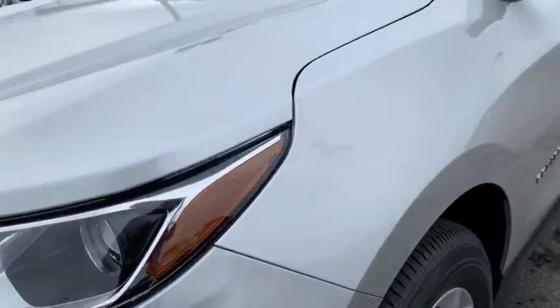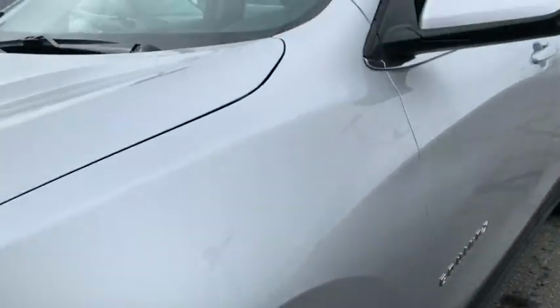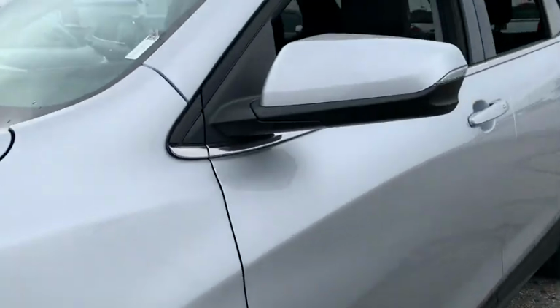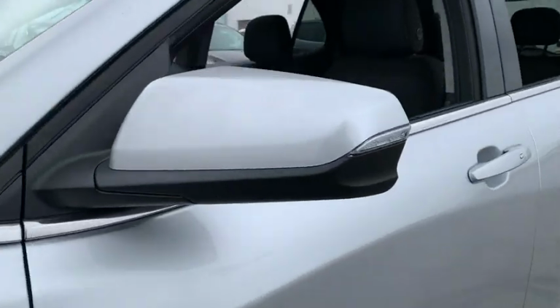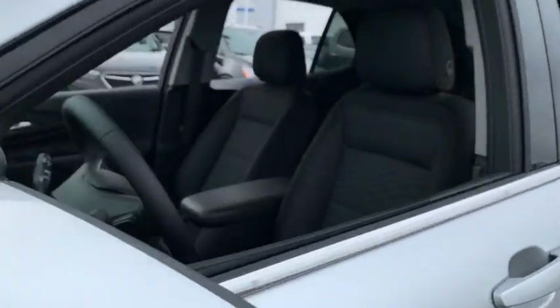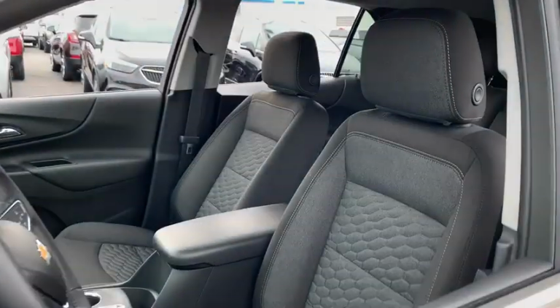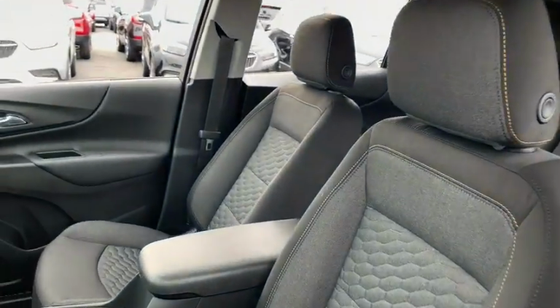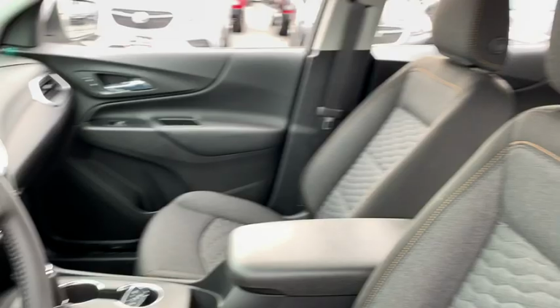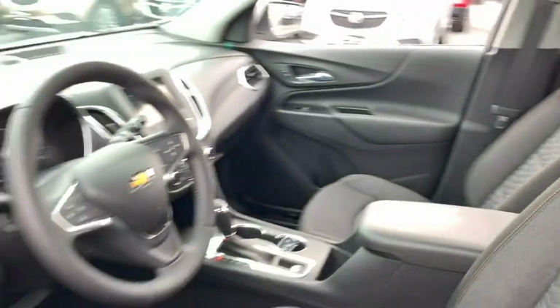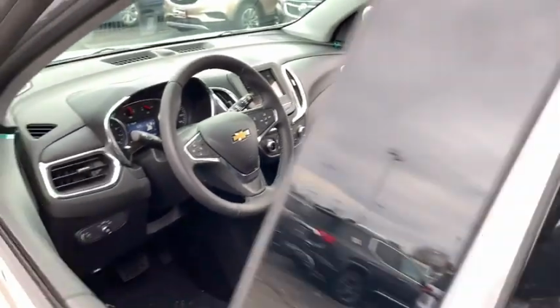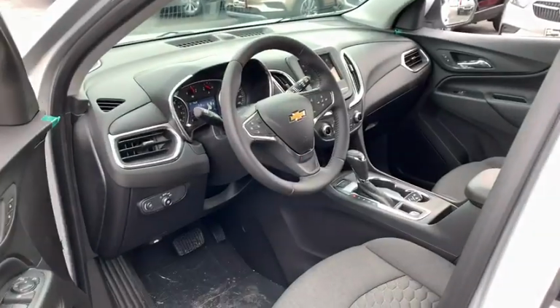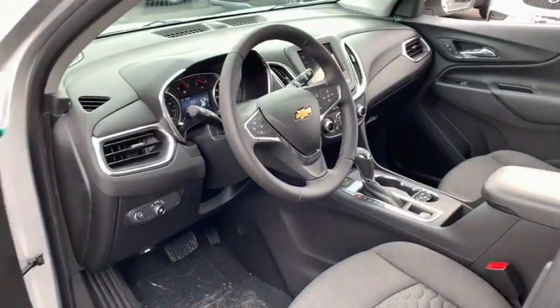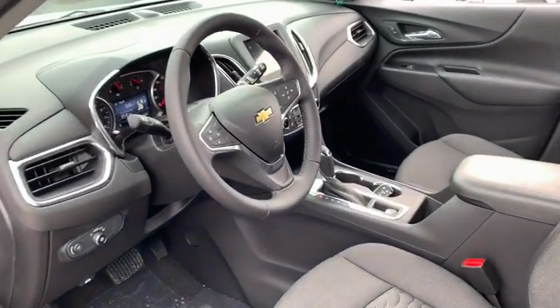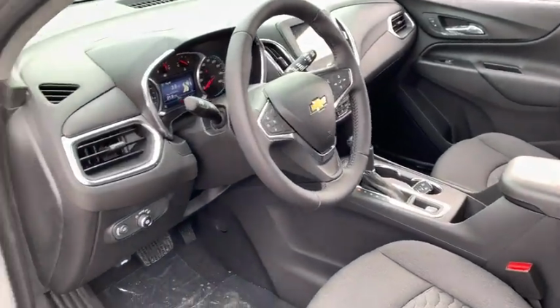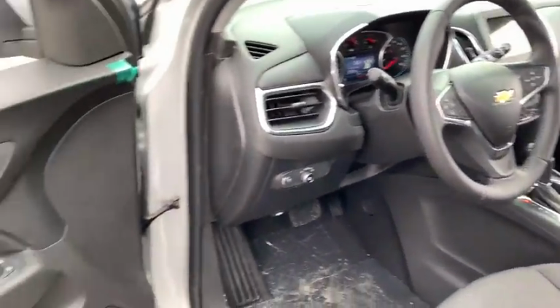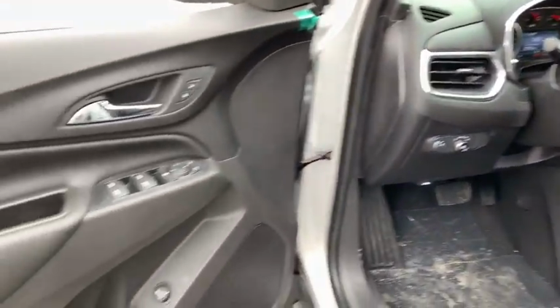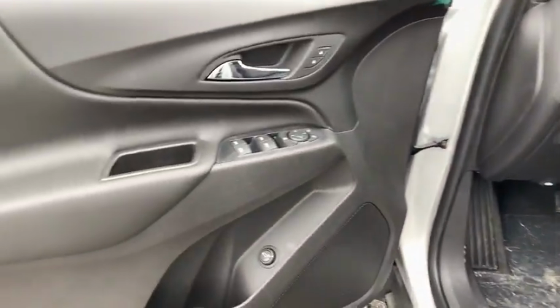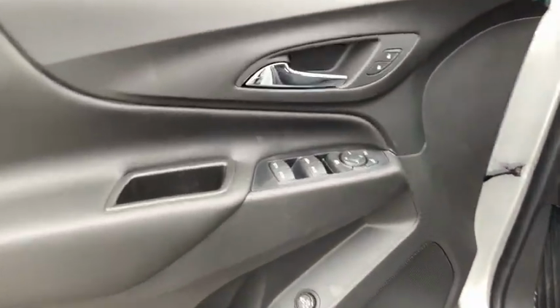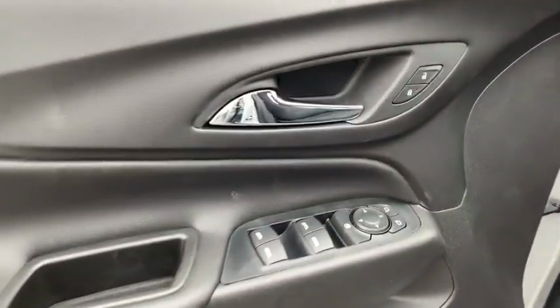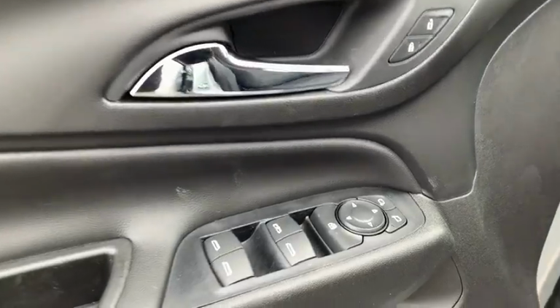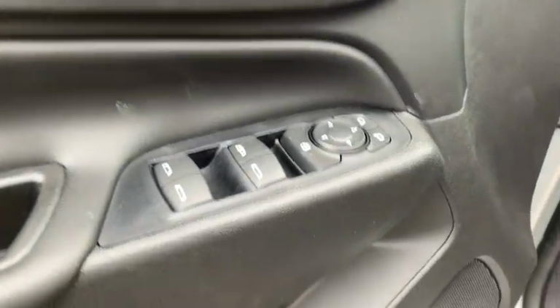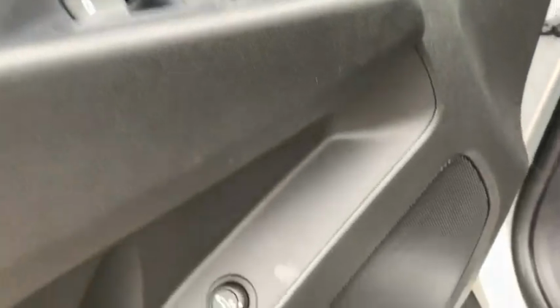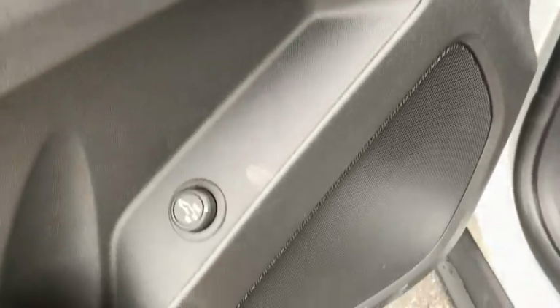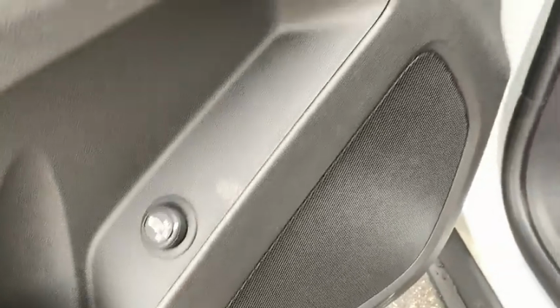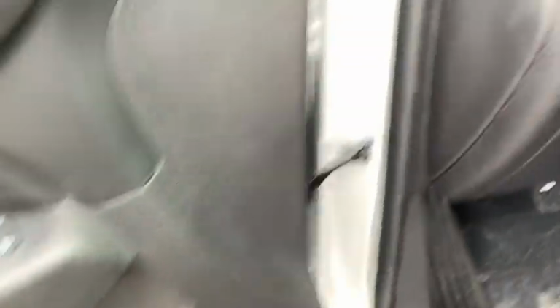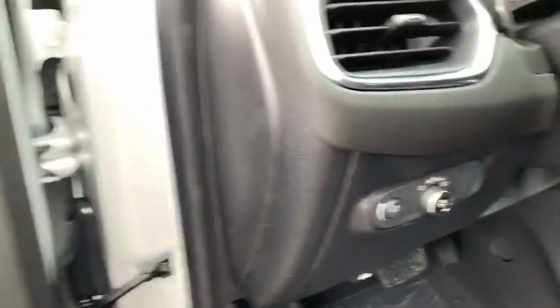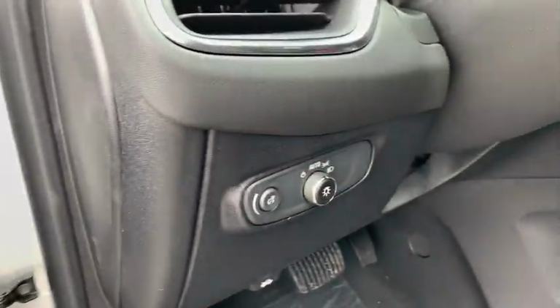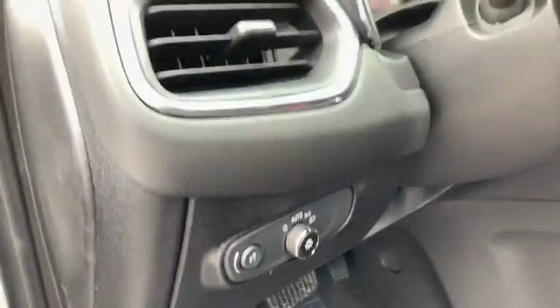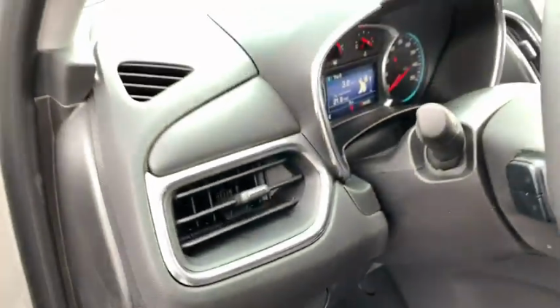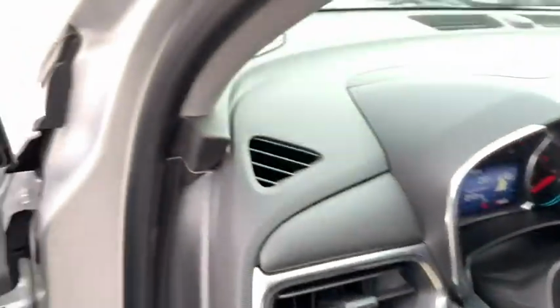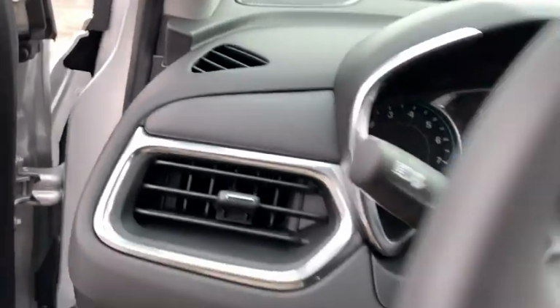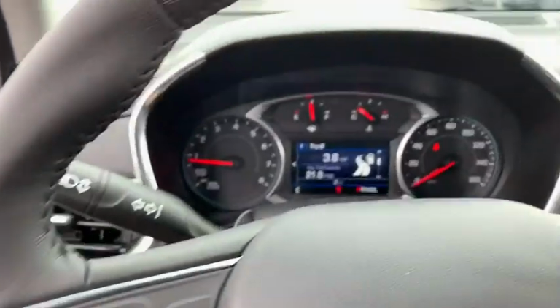Traction control, remote engine start, dual airbags, power steering, four-wheel disc brakes, universal garage door opener, rear window defroster, power windows, trip computer, electronic stability control, compass, security system.